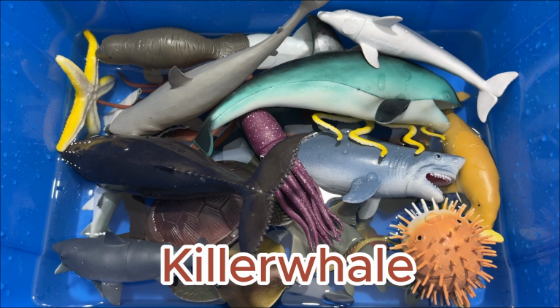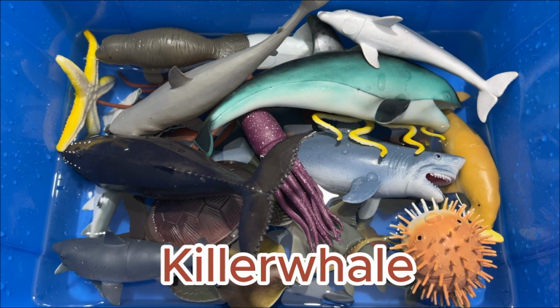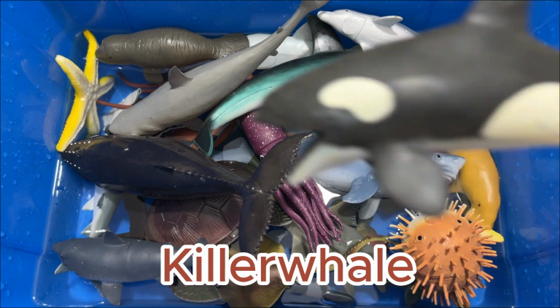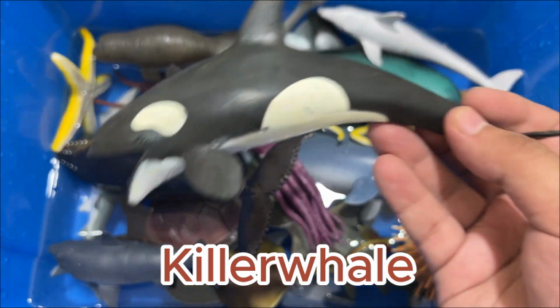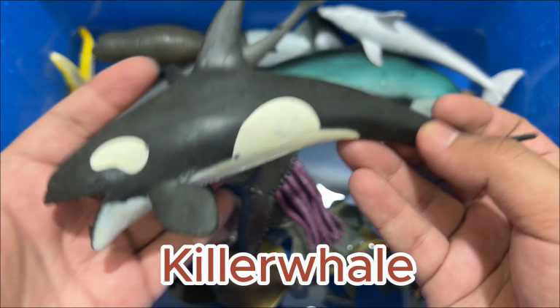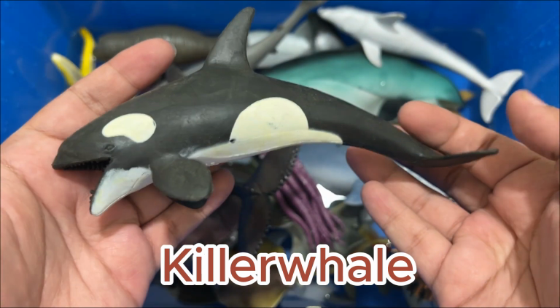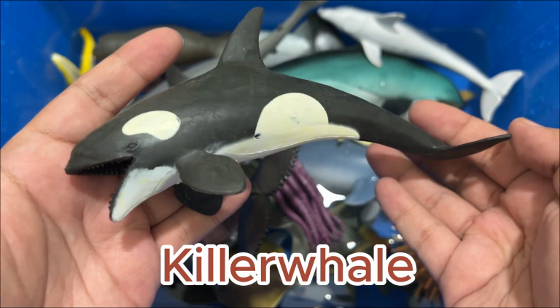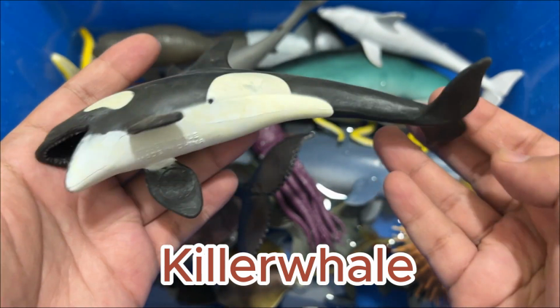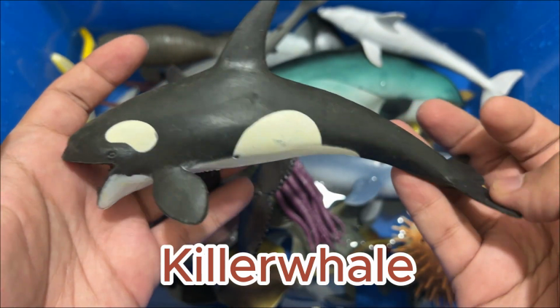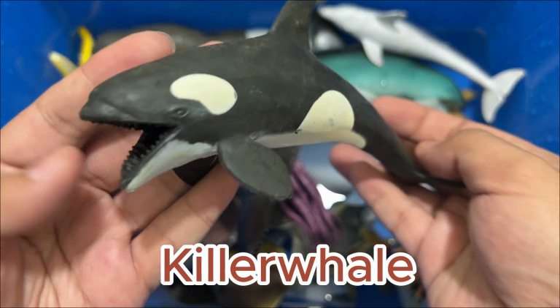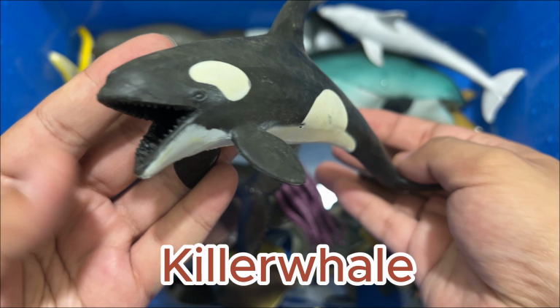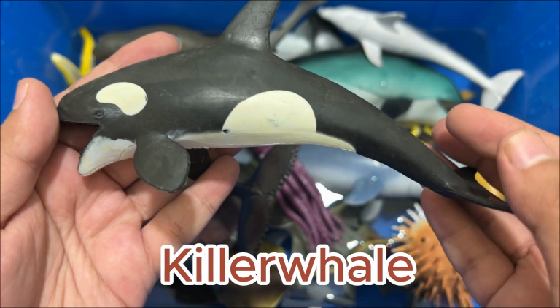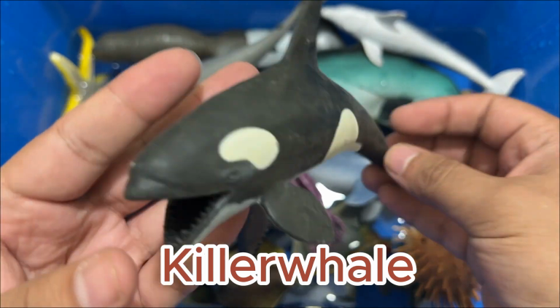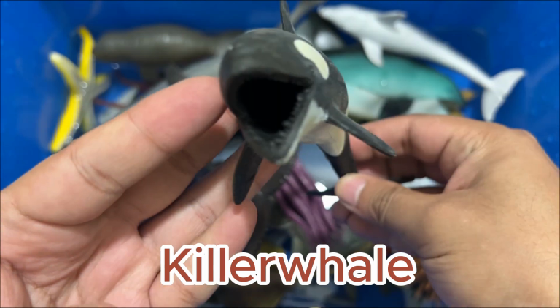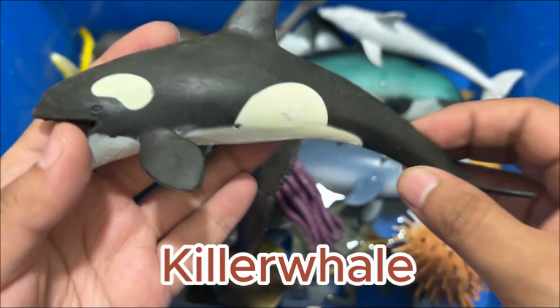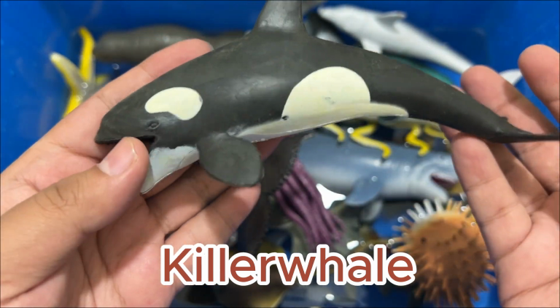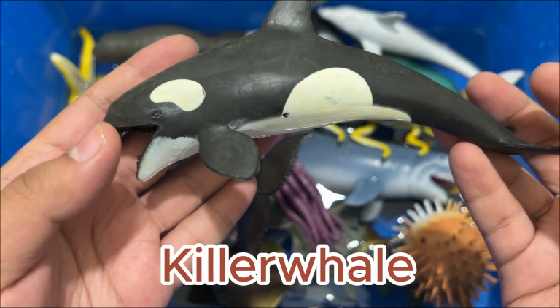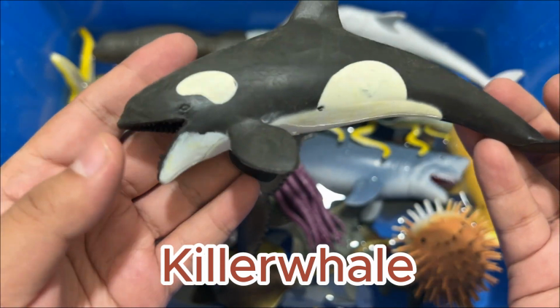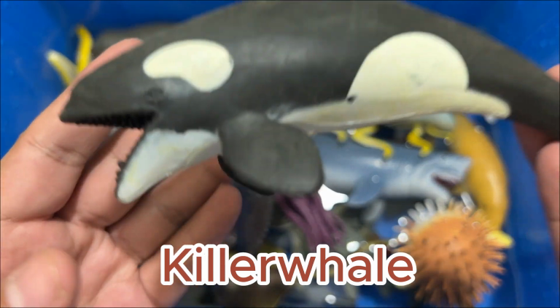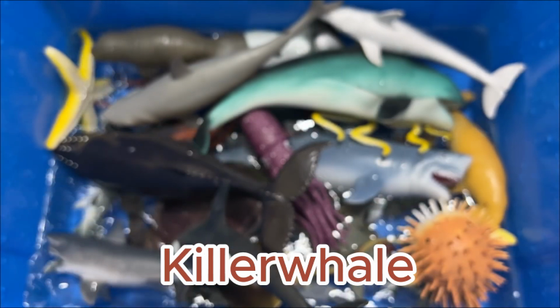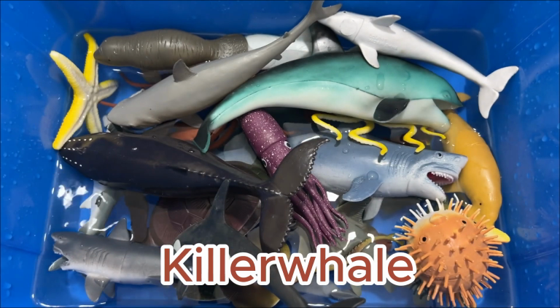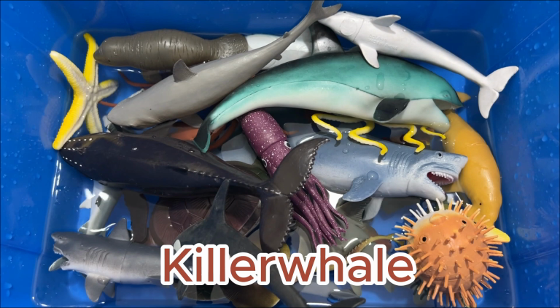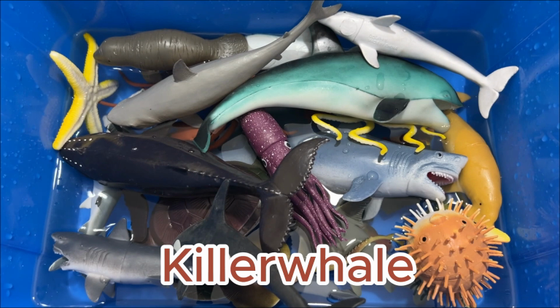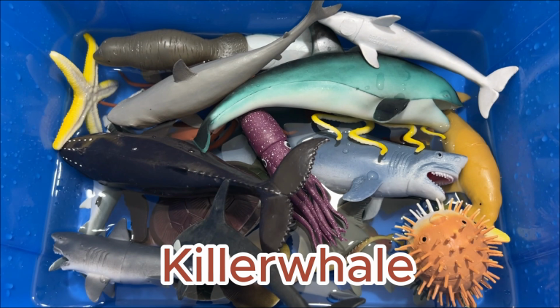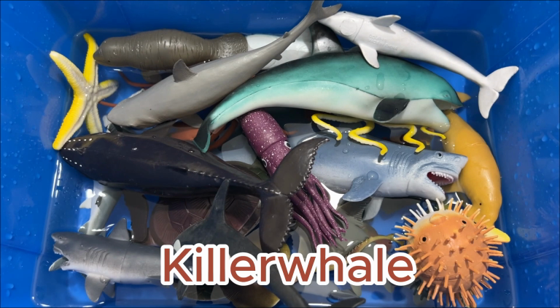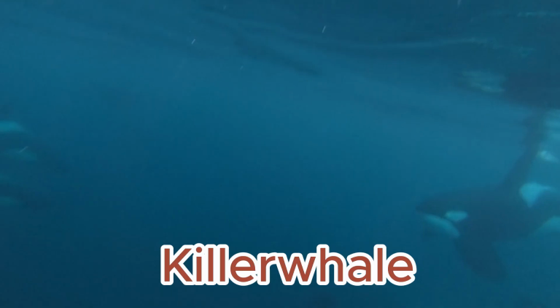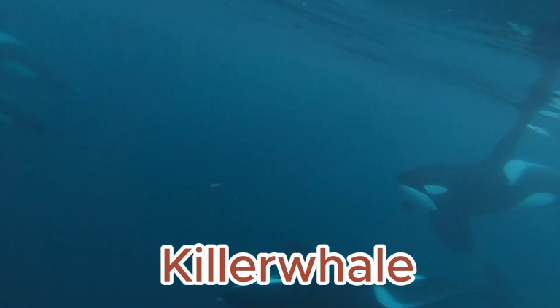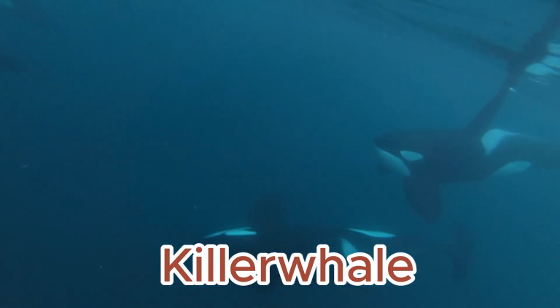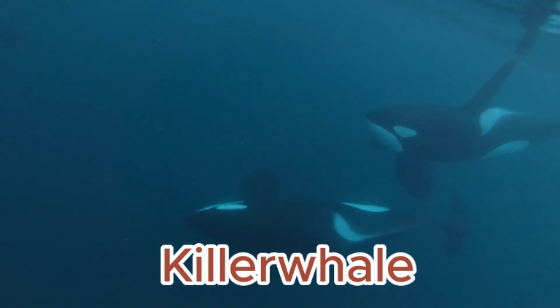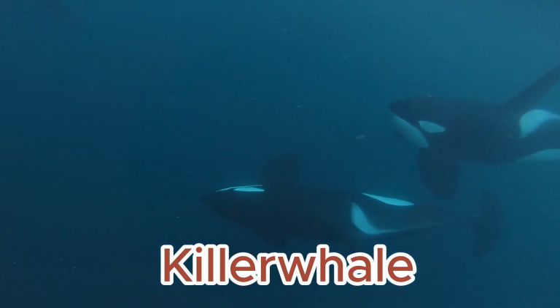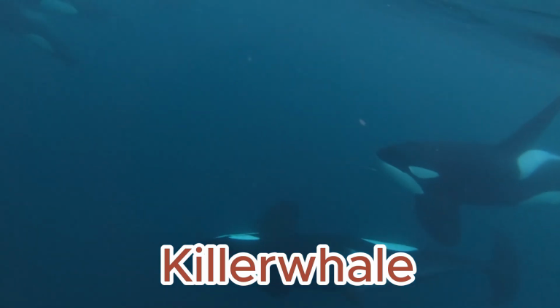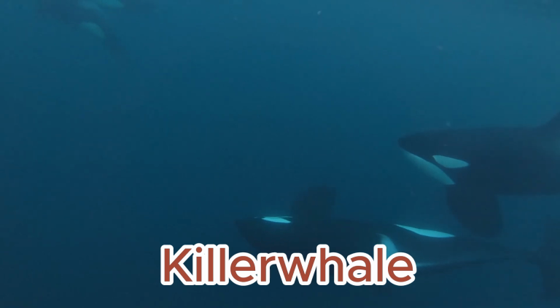Killer whales, also called orcas, are apex predators, meaning they are at the top of their food chain. They feed on fish and squid like other toothed whales do, but will also target seals, seabirds, and even whale species far bigger than themselves.